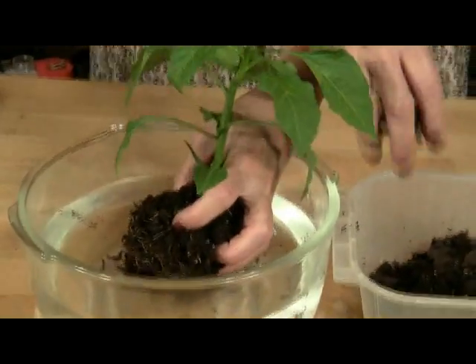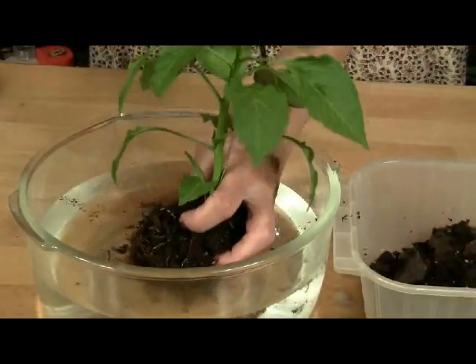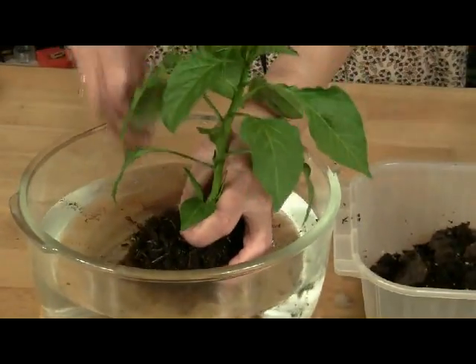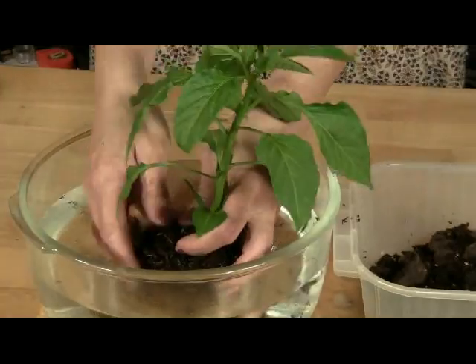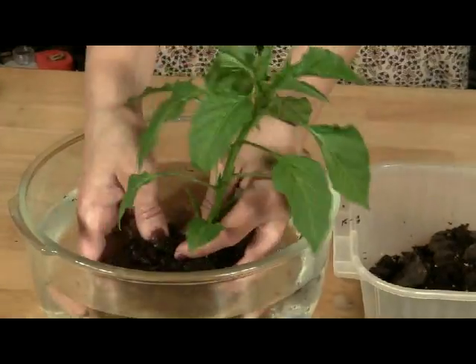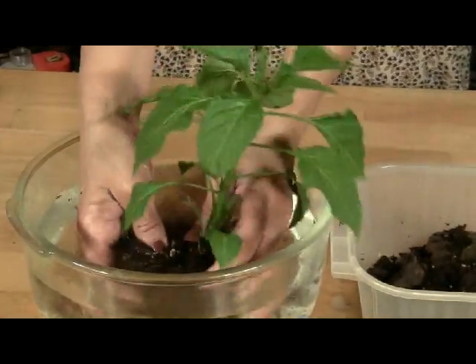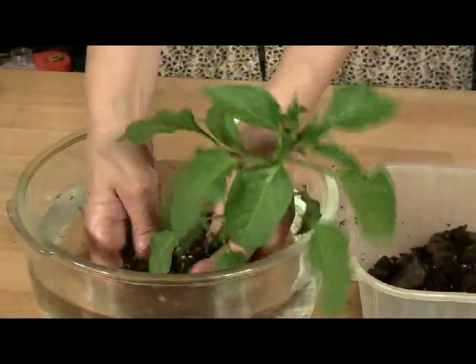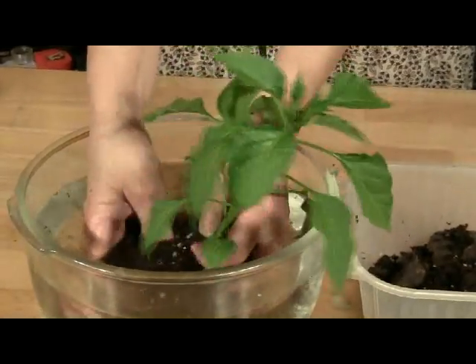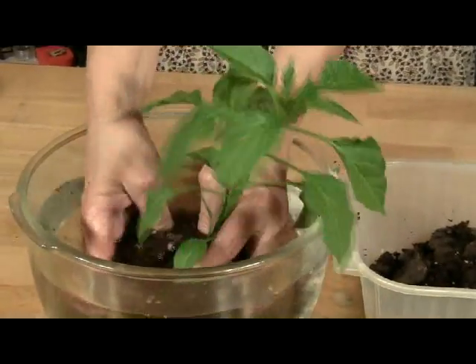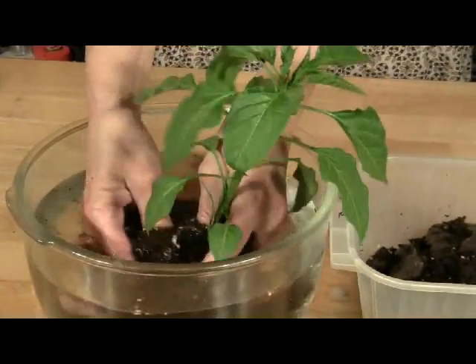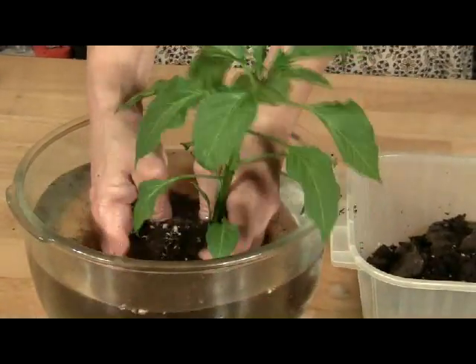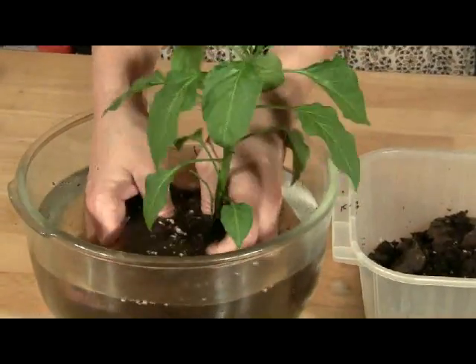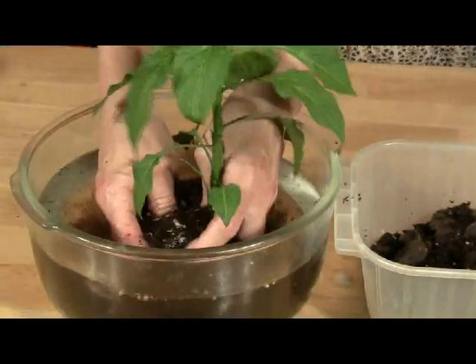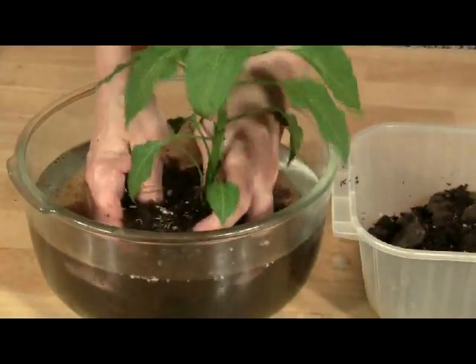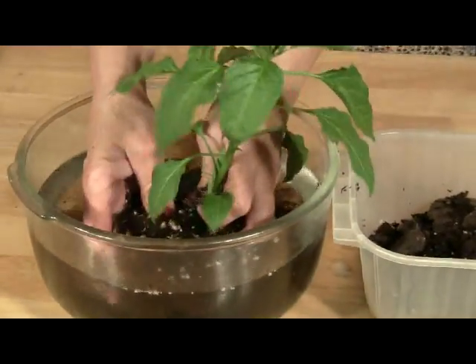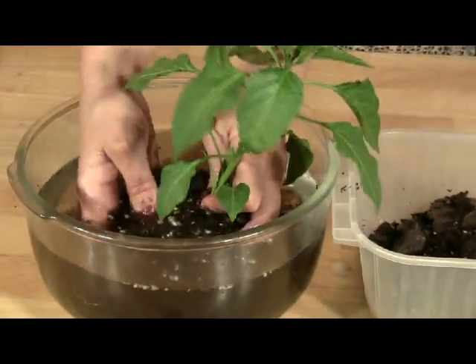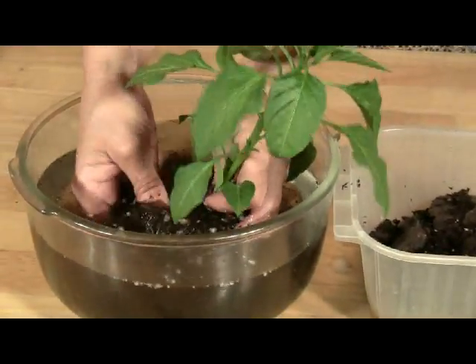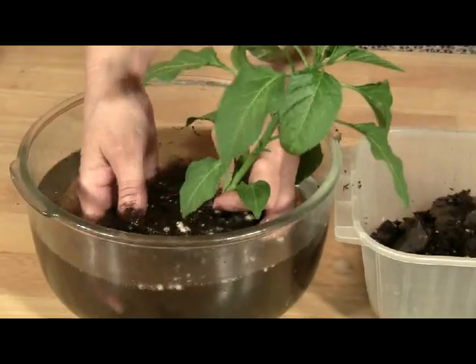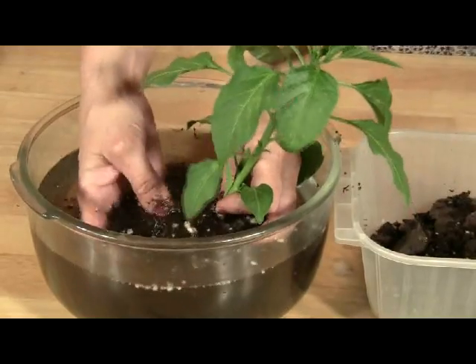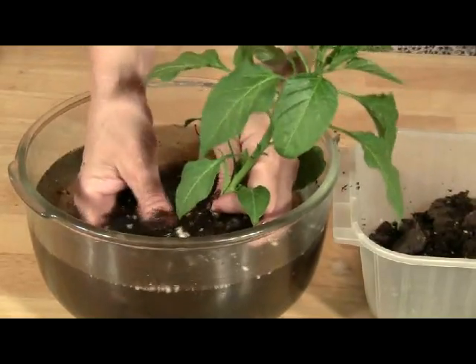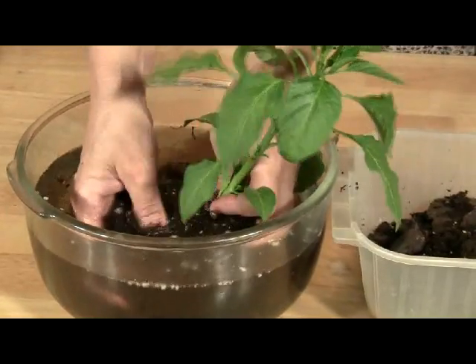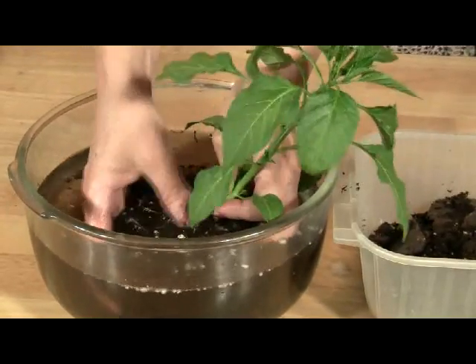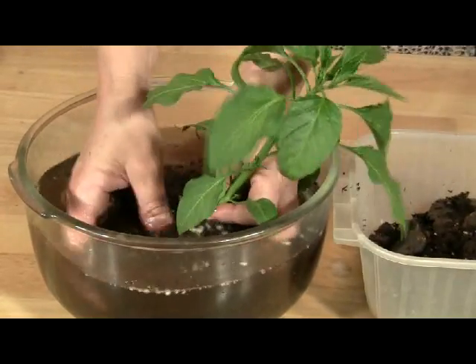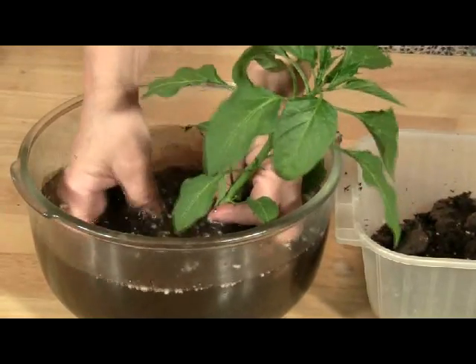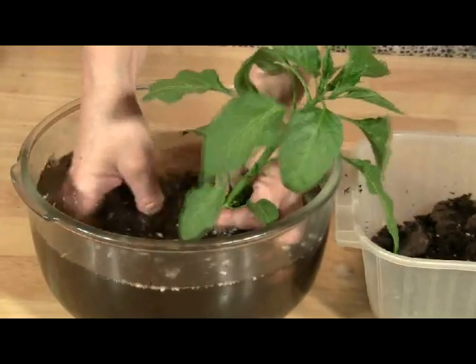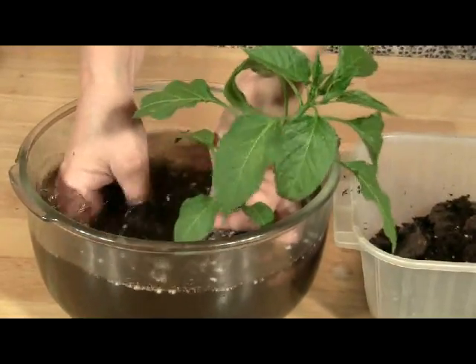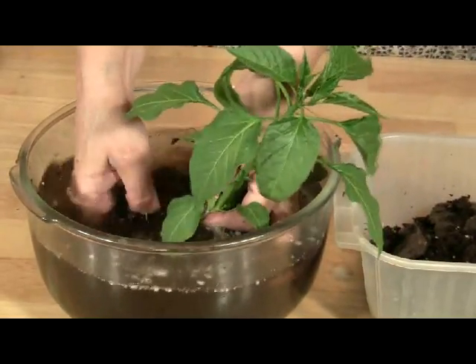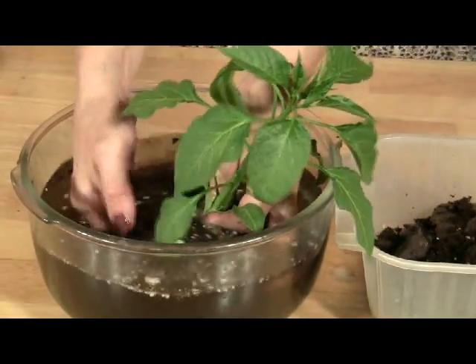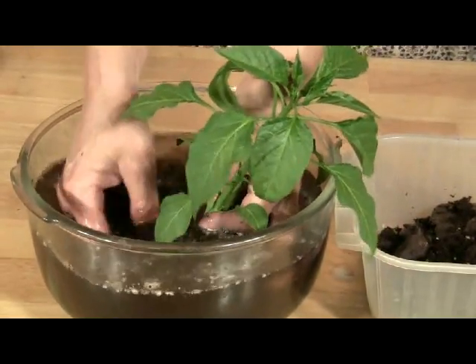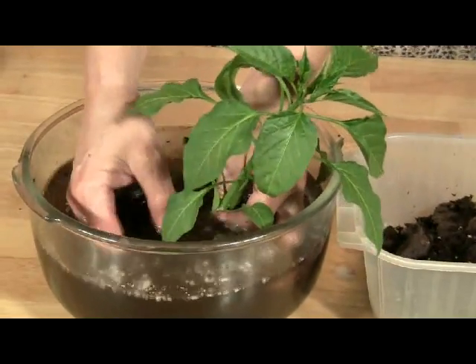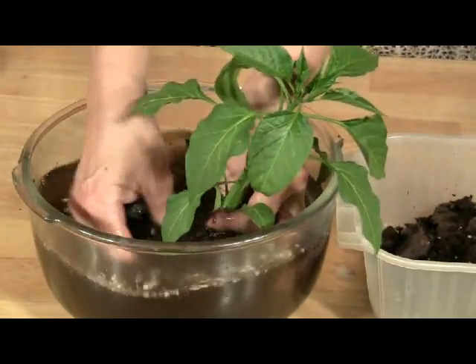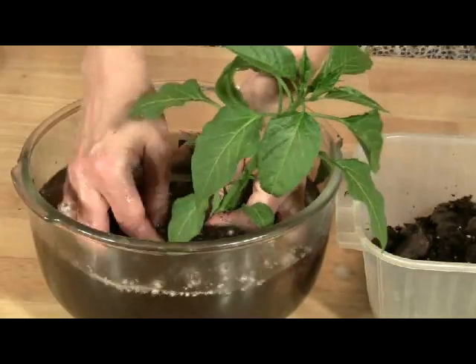Dip the roots into a bowl of cool to room temperature water to loosen the remaining soil. Again, gently massage the roots, taking care to break down the clumps of soil and not break the roots.